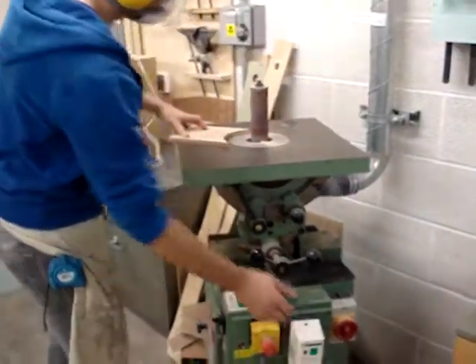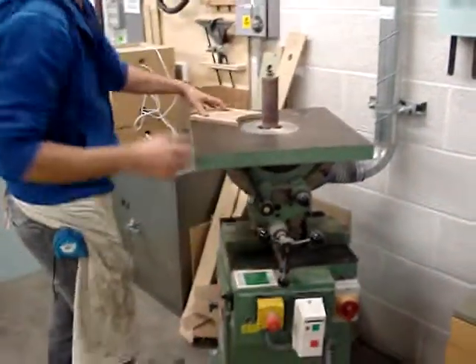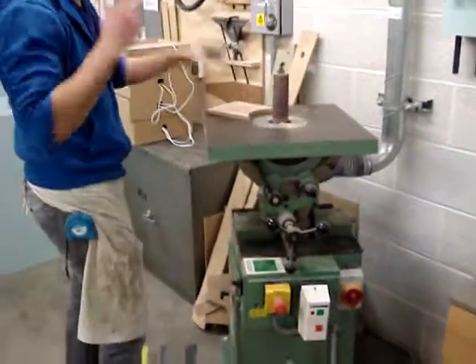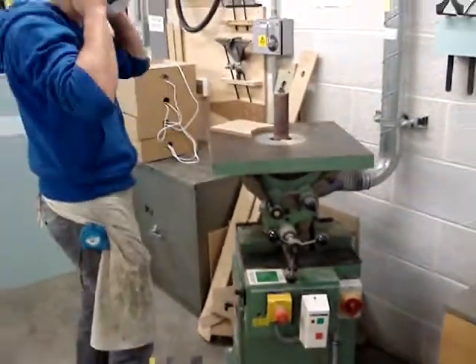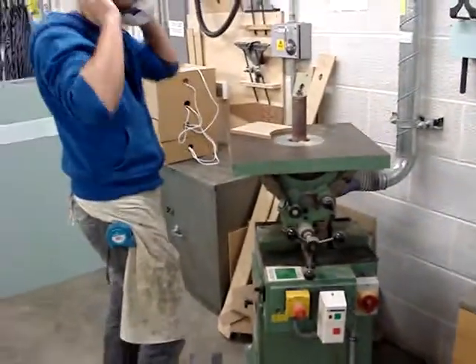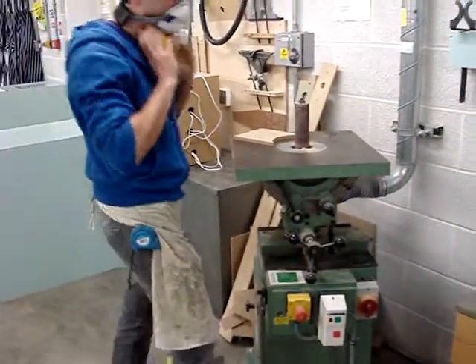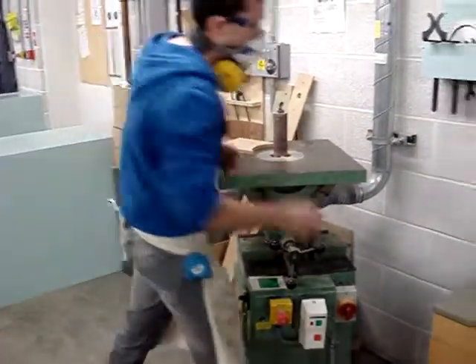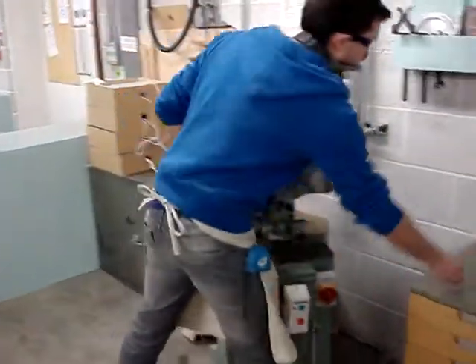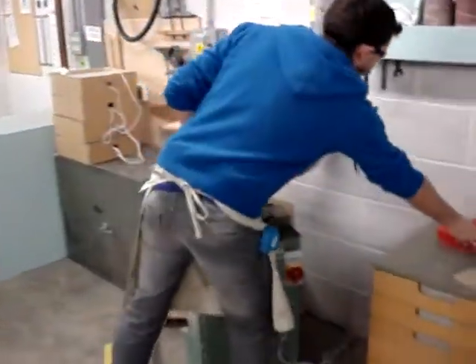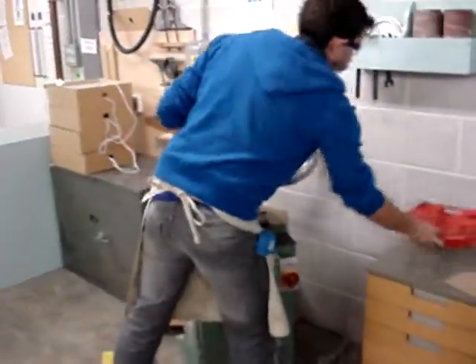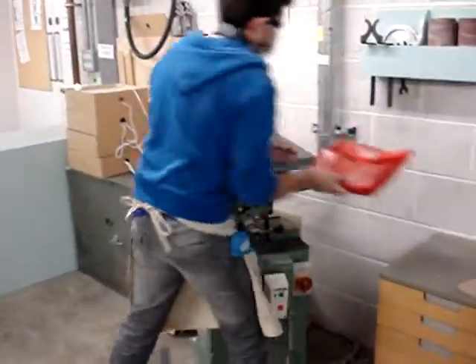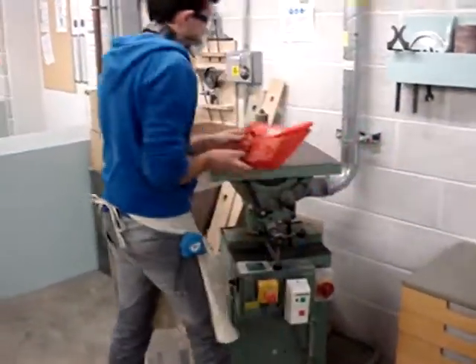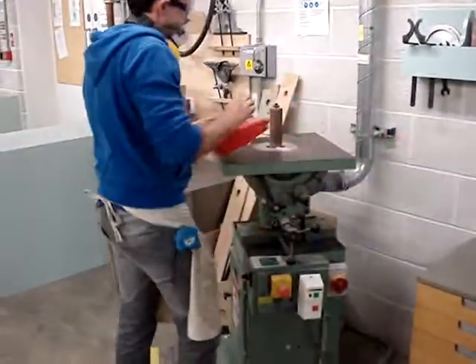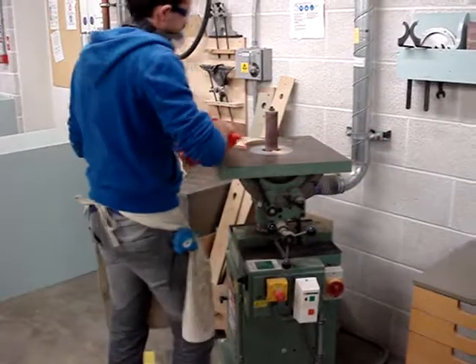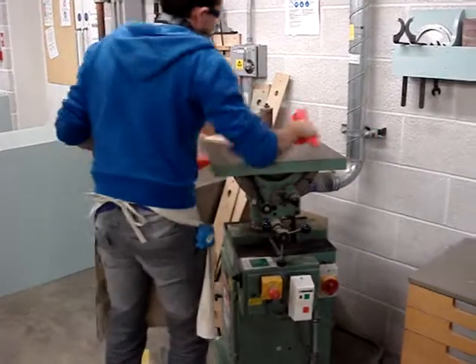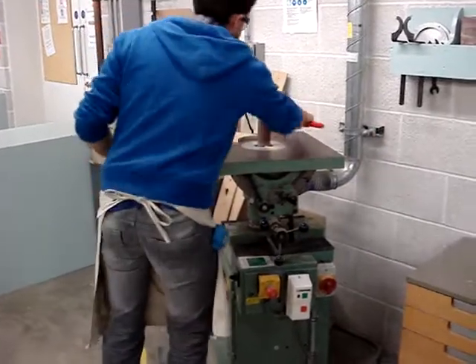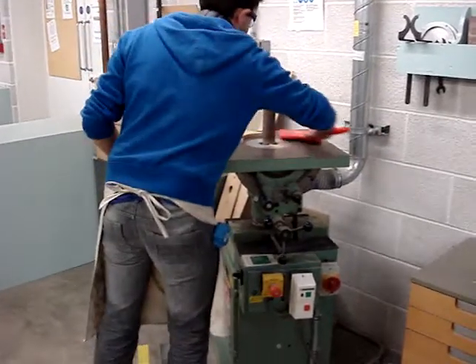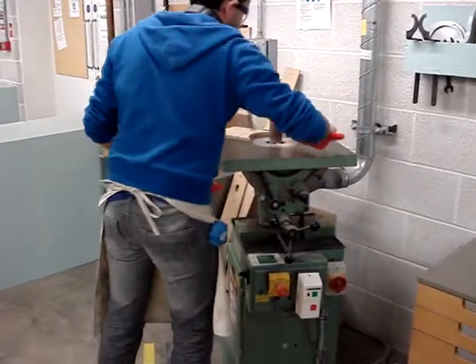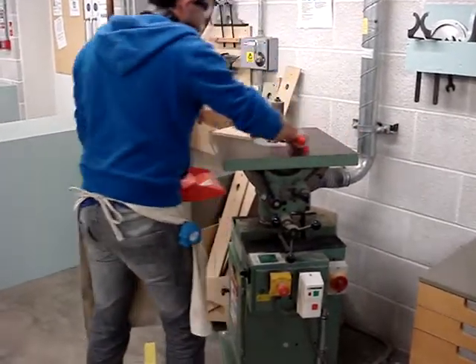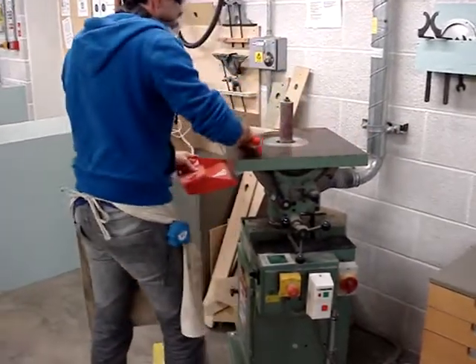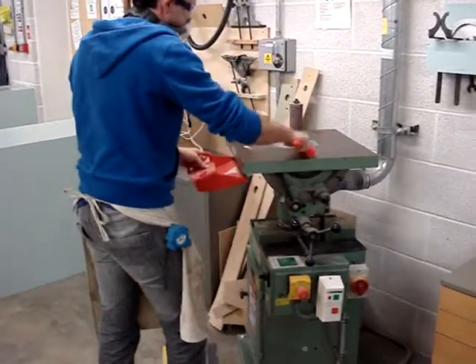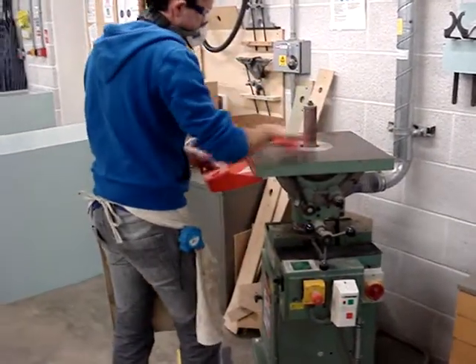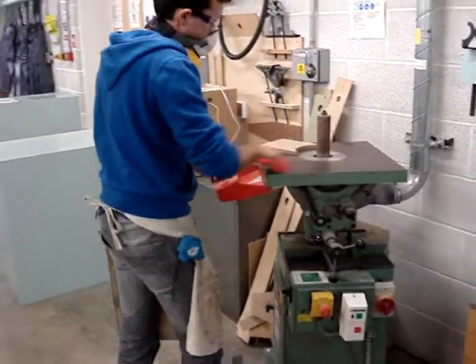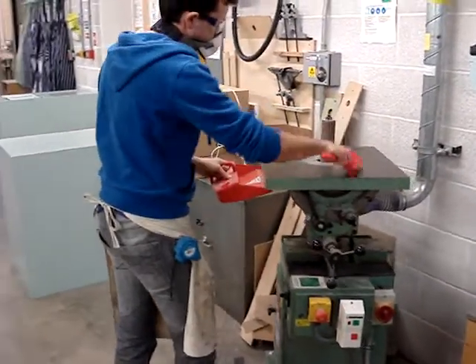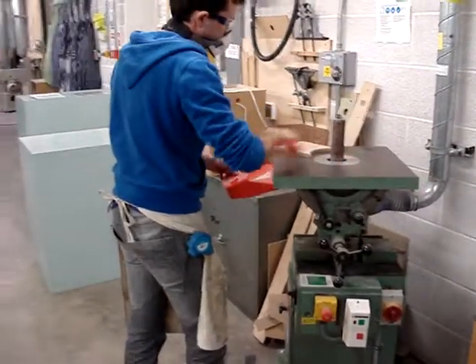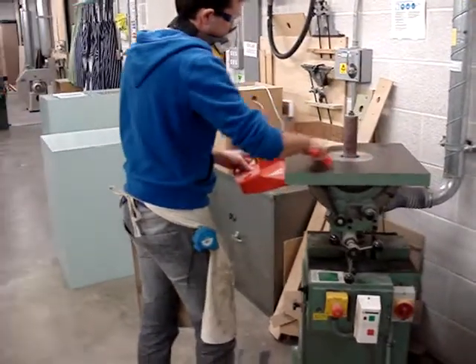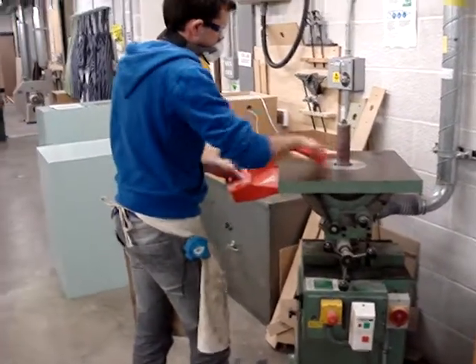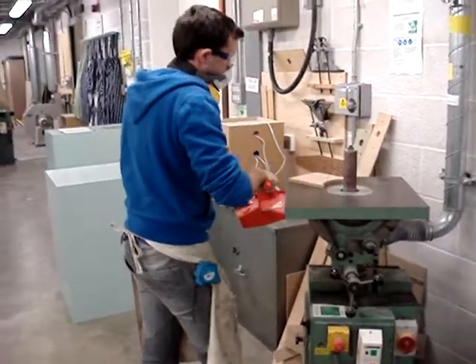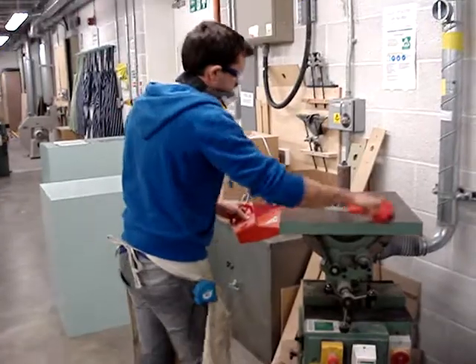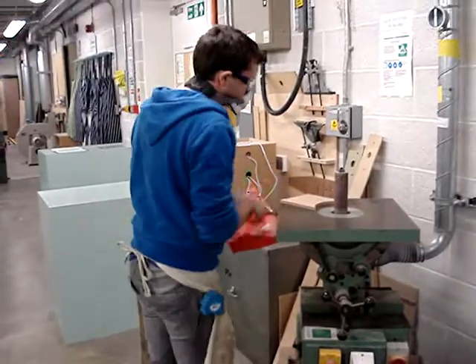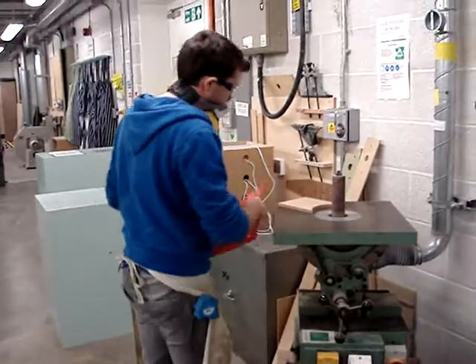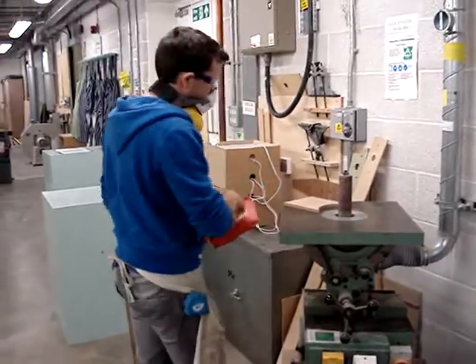We have a sander for every job and we will be happy to show you each individual machine as and when it's required. And always remember to tidy down after you've finished.